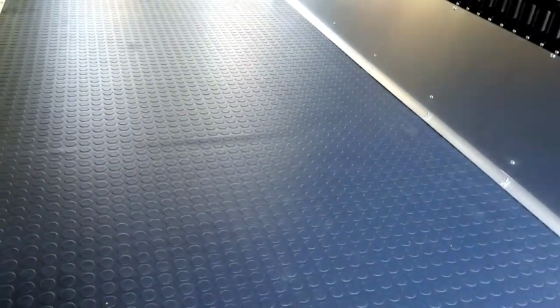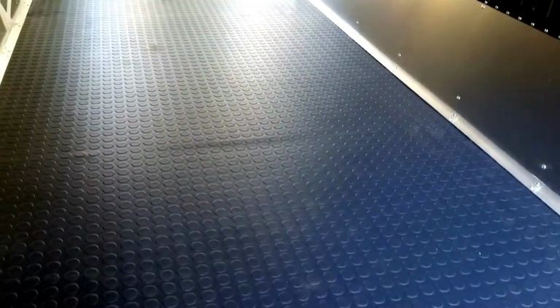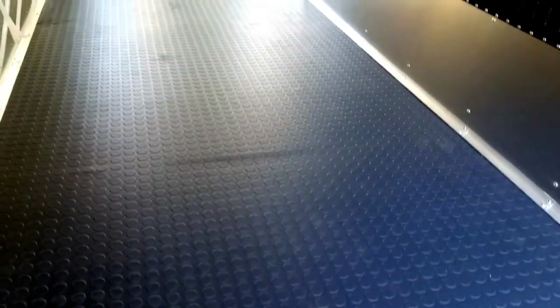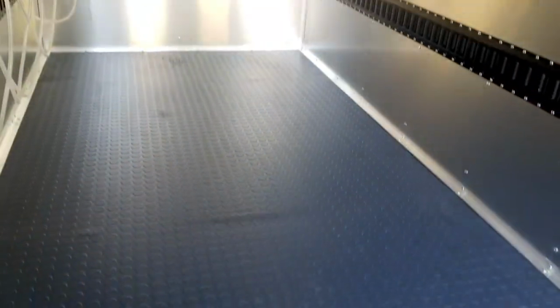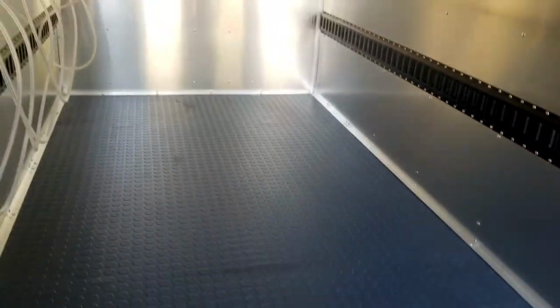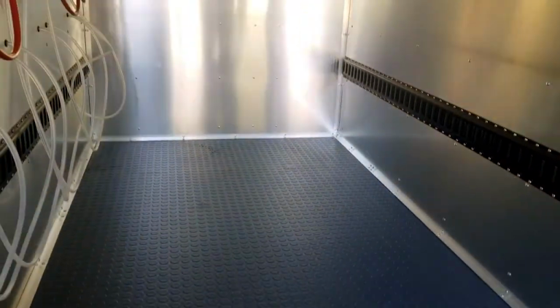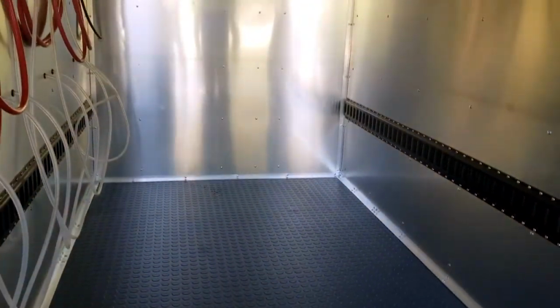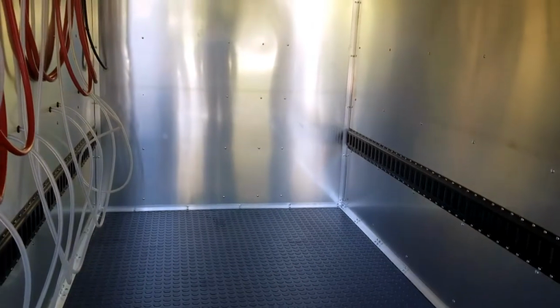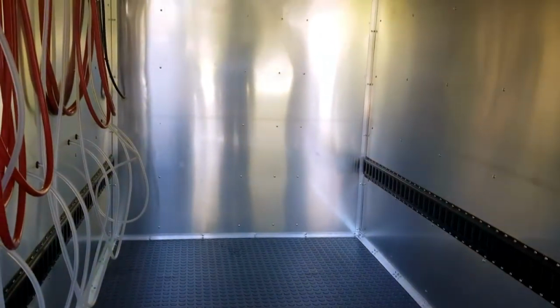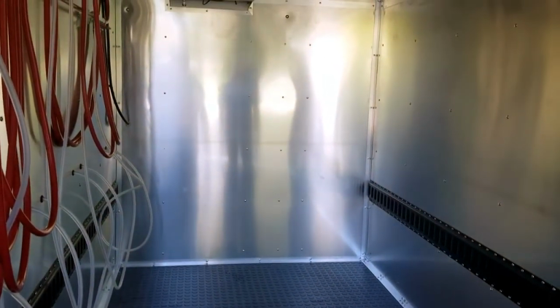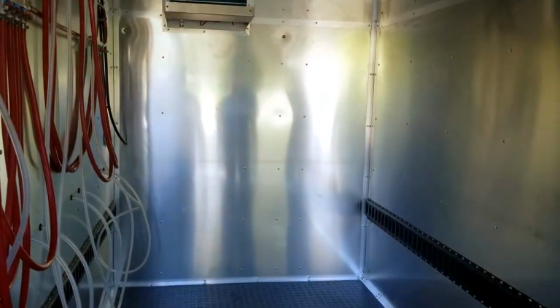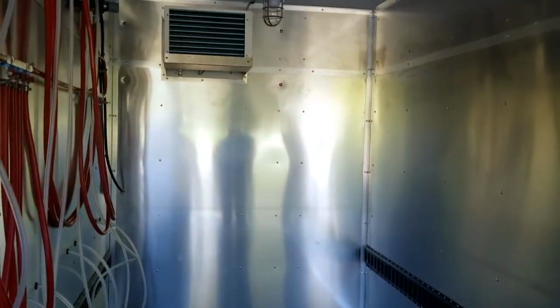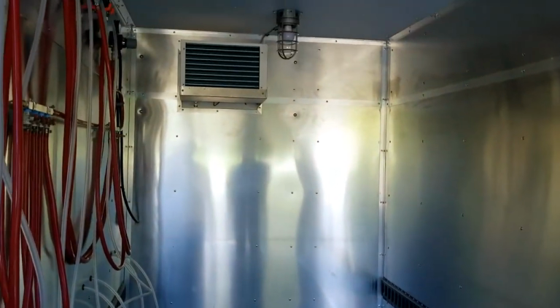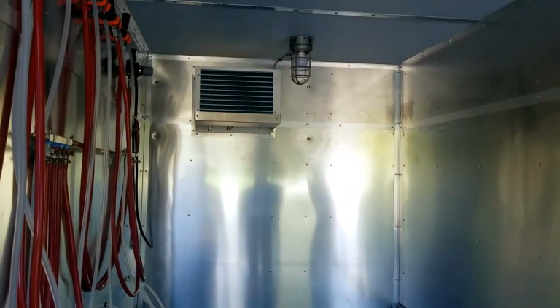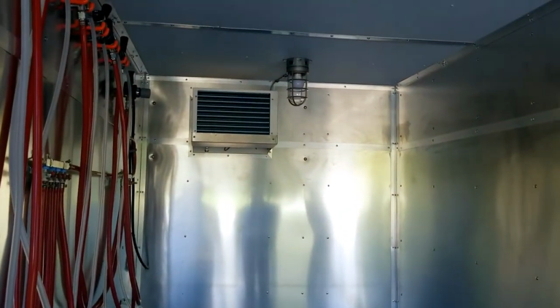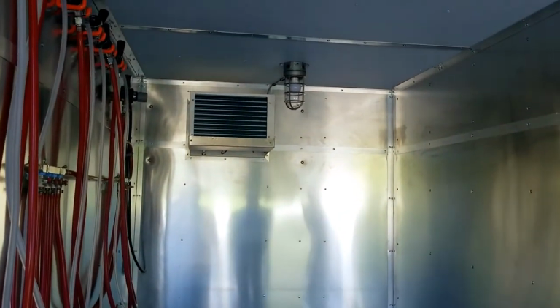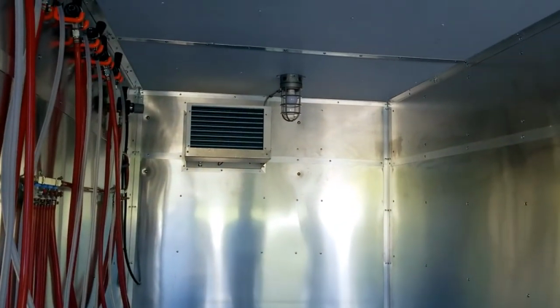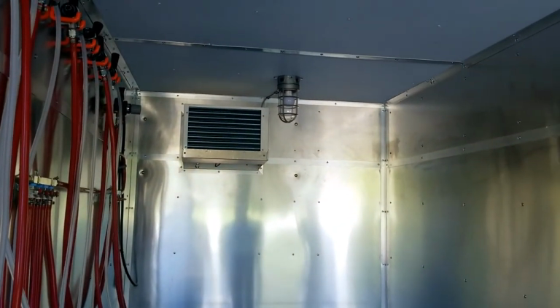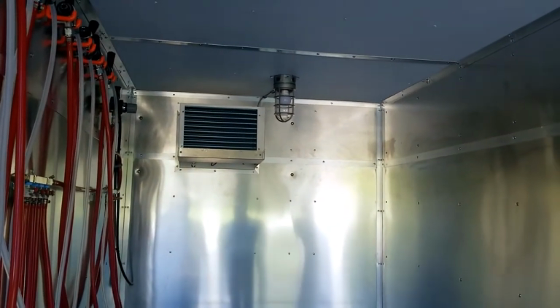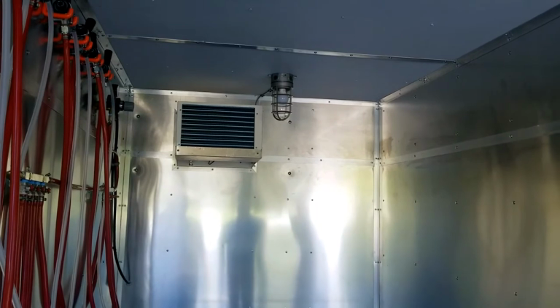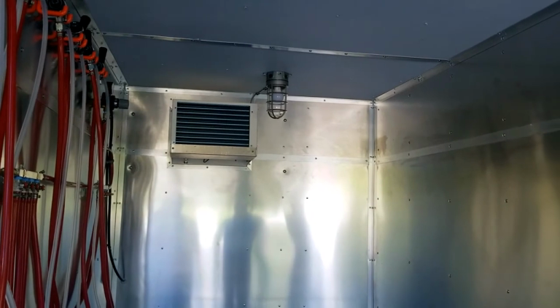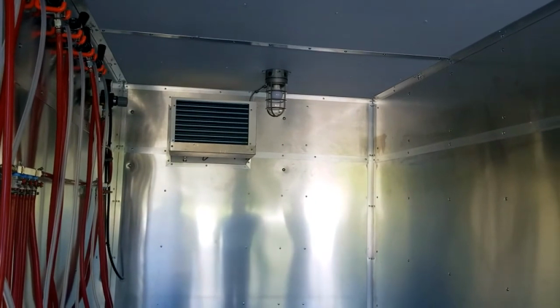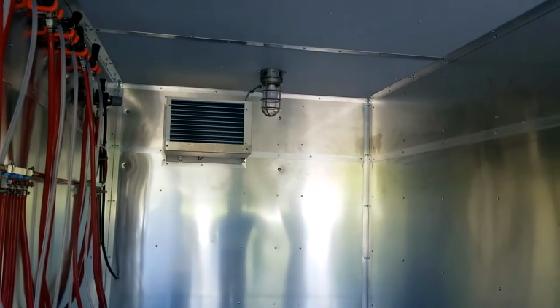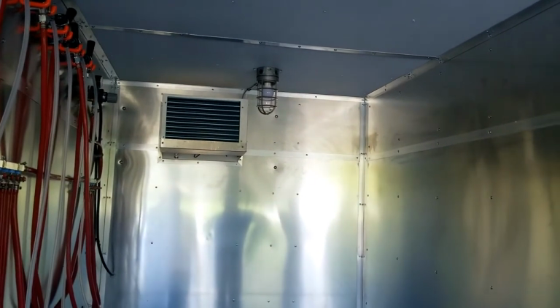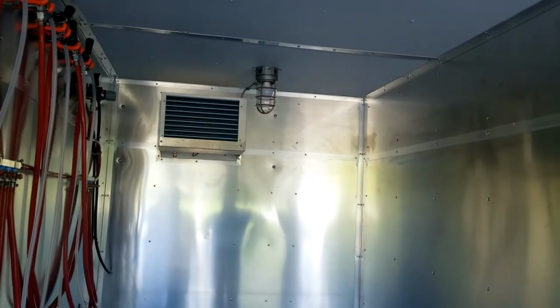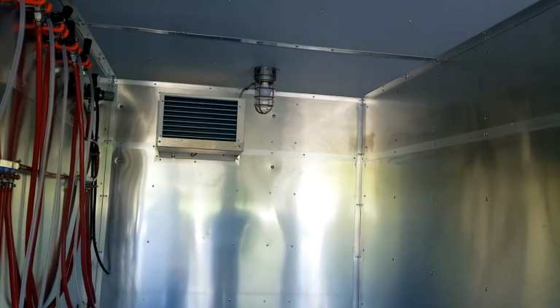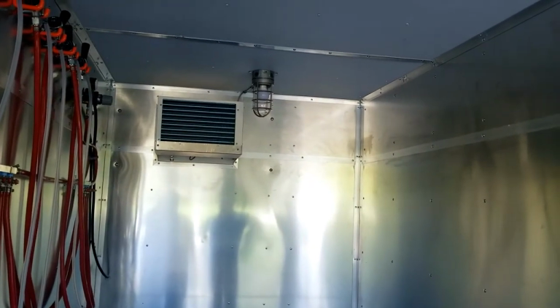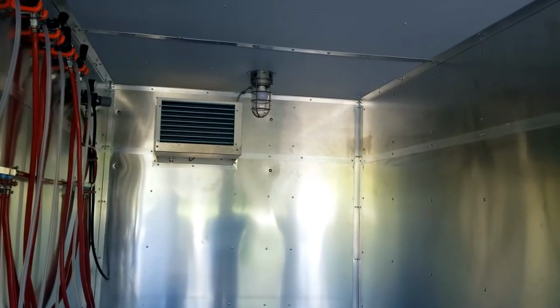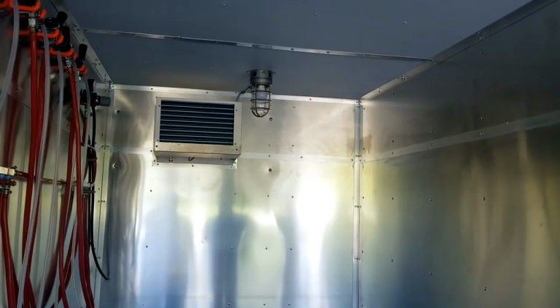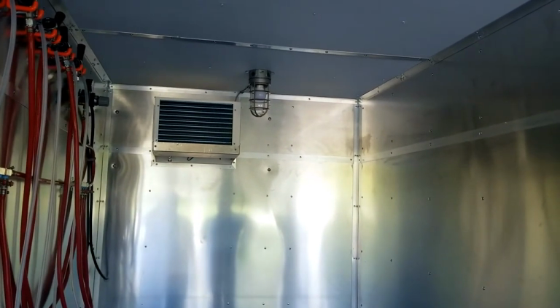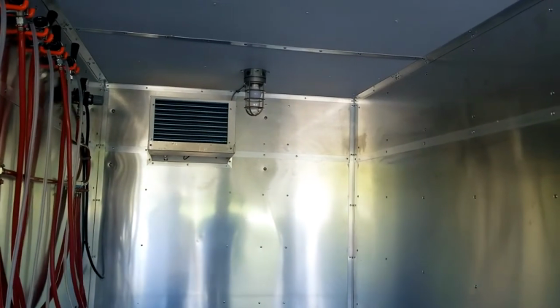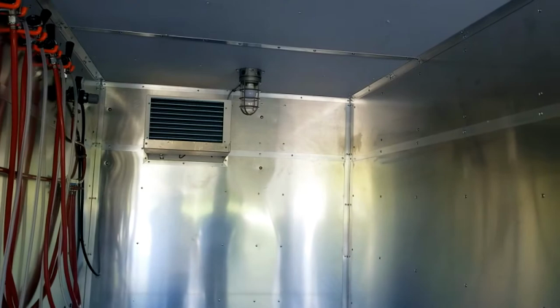Back there in the back you'll see the Gavi unit. It sticks about 14 inches into the cold box and doesn't take much room off at all. Just to the right of that there is a service light, so if you need to be in the cold box with the doors closed, you still have light.